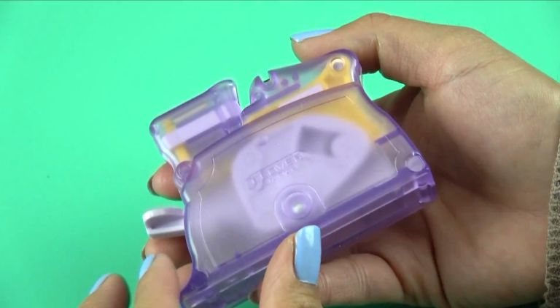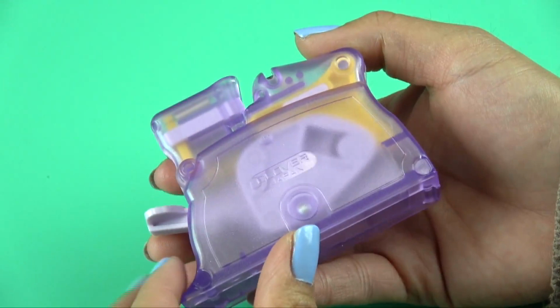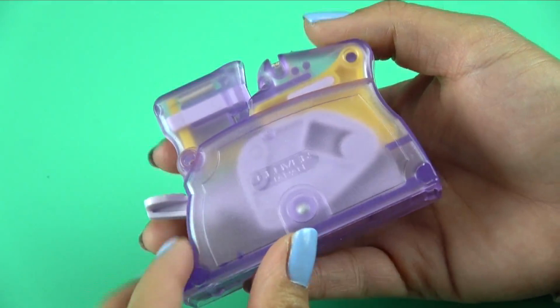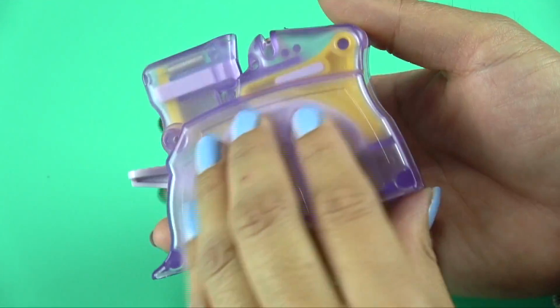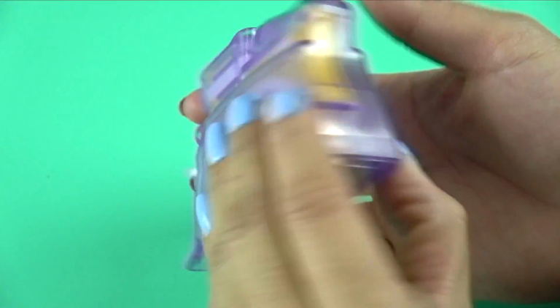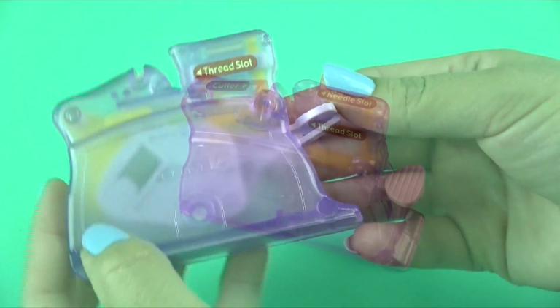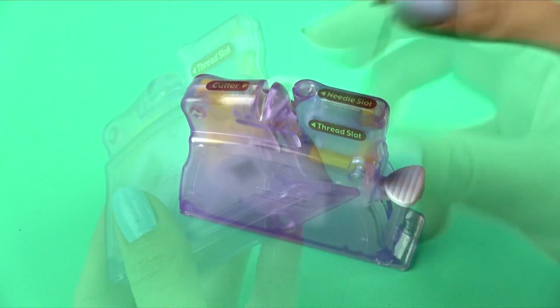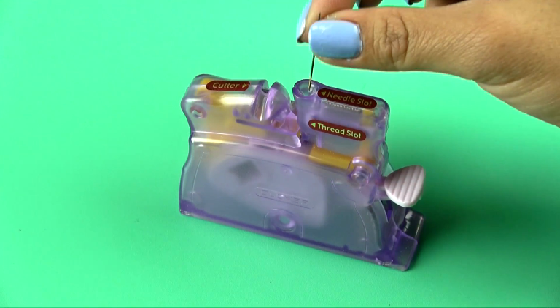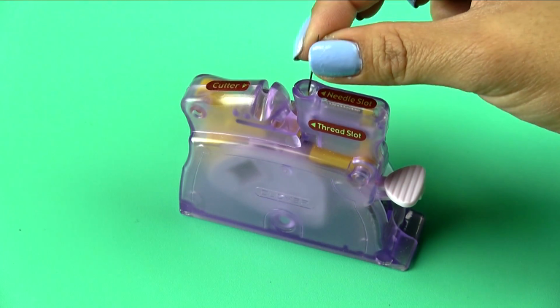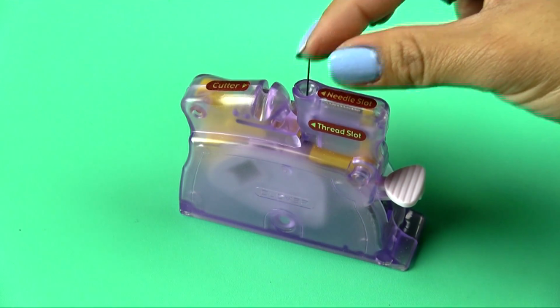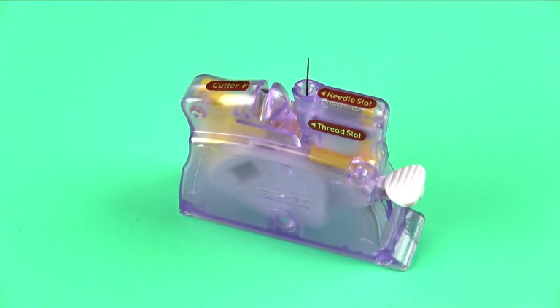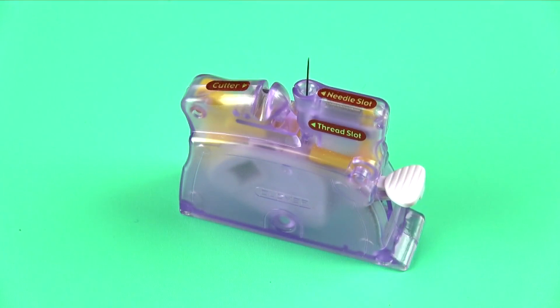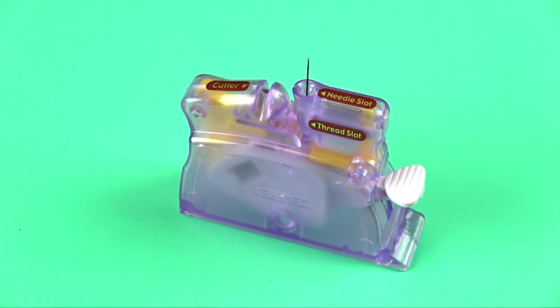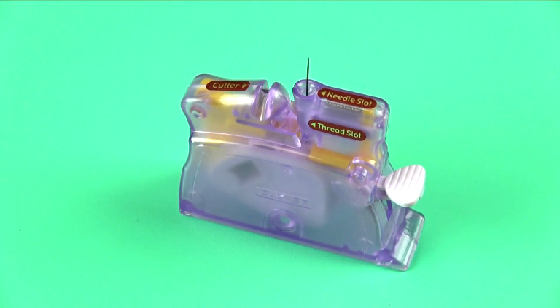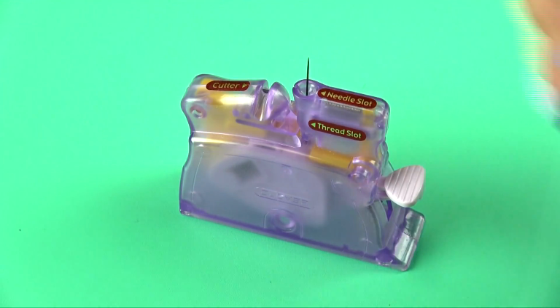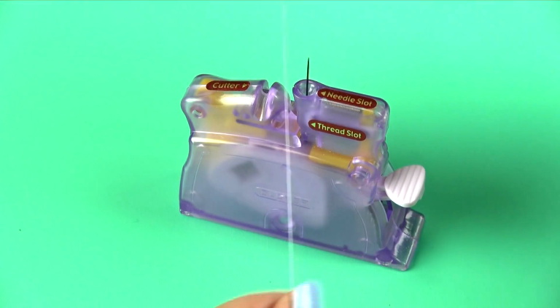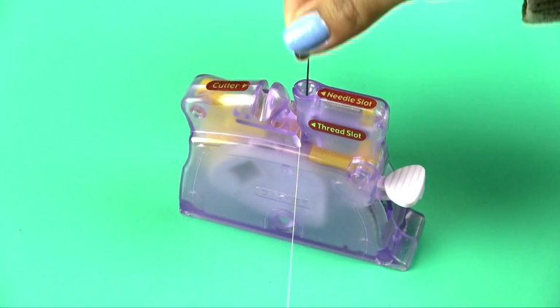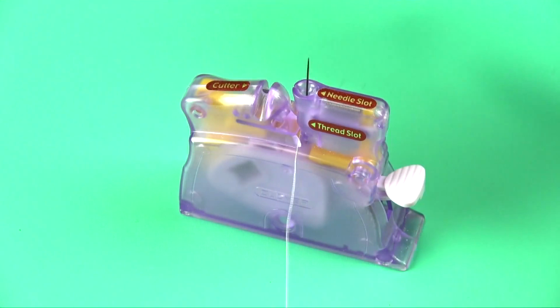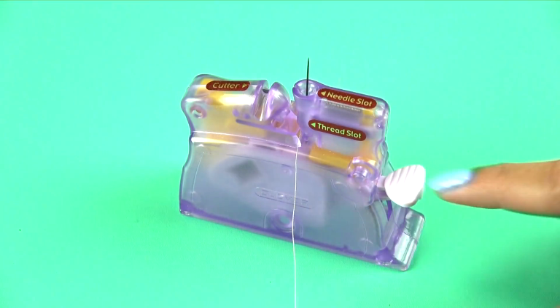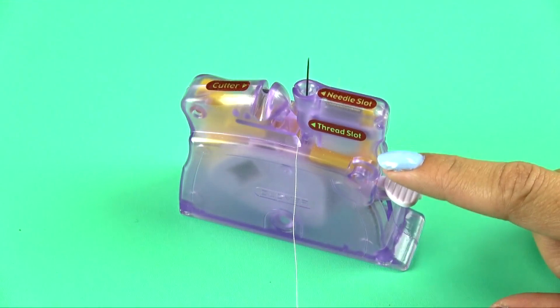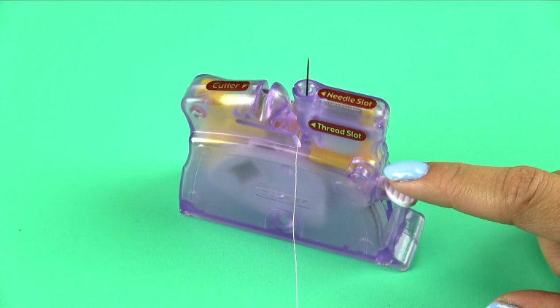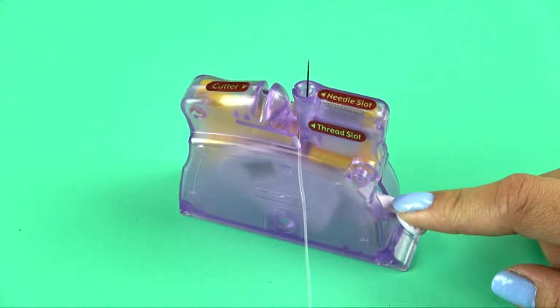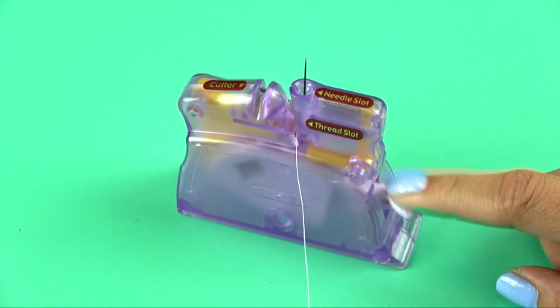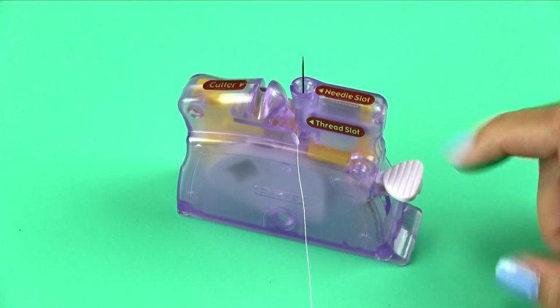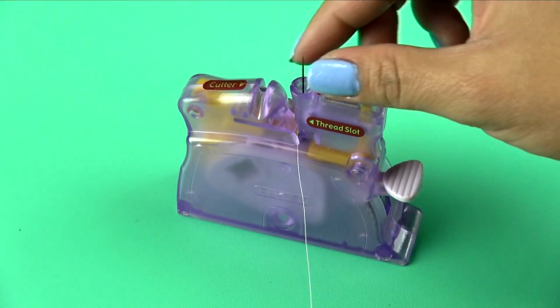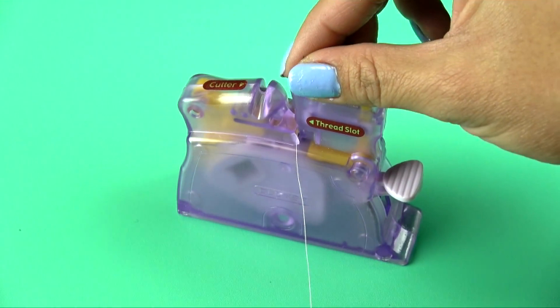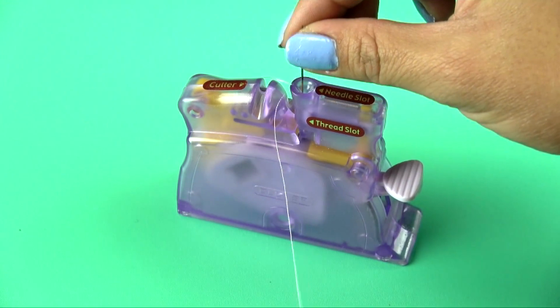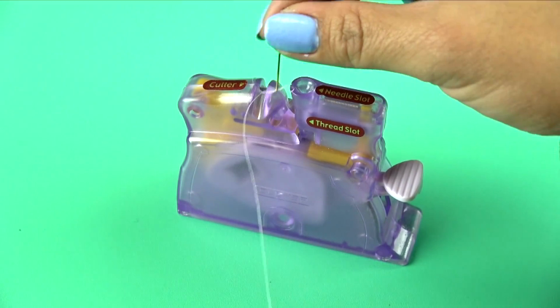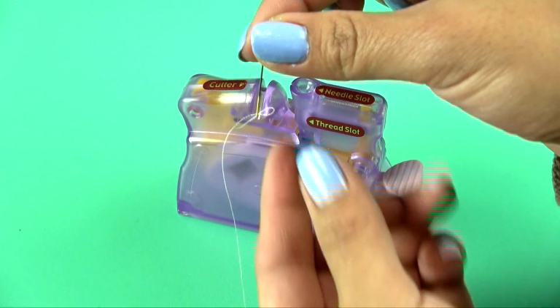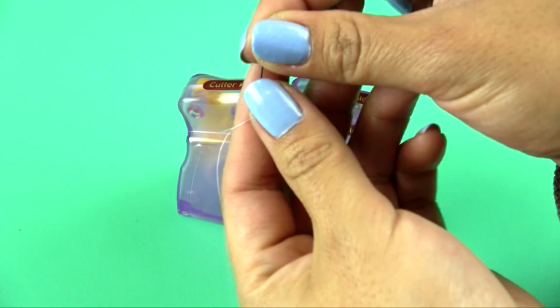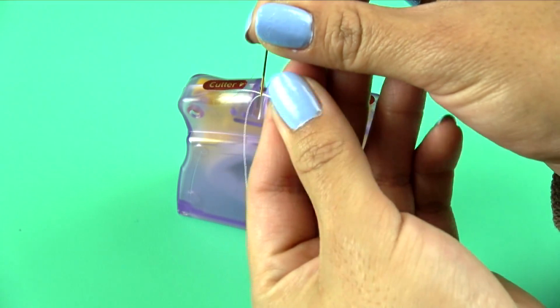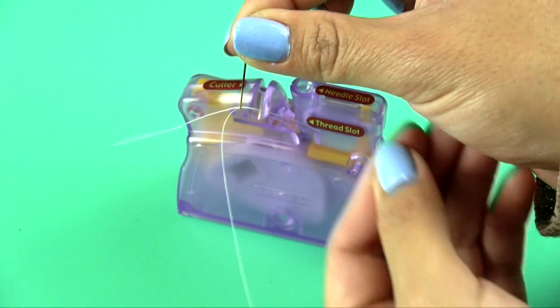Its operation is simple. You insert the needle eye first, position your thread in the slot, depress the threading button, remove the needle and pull the loop through. Couldn't be easier.